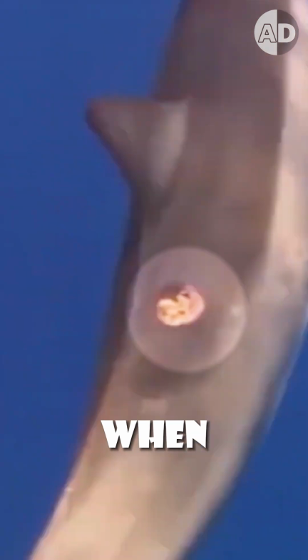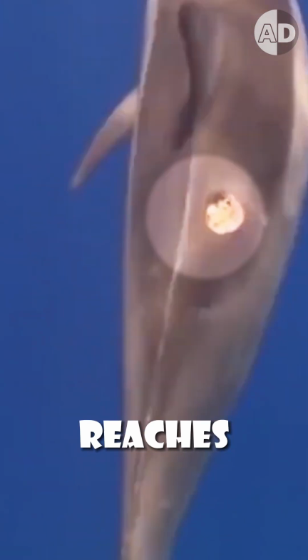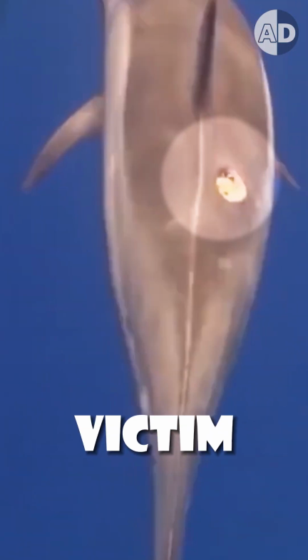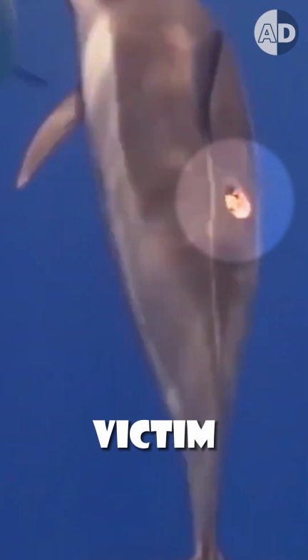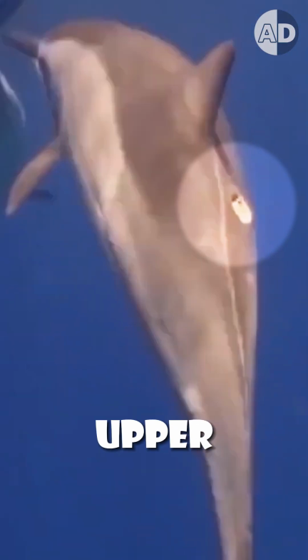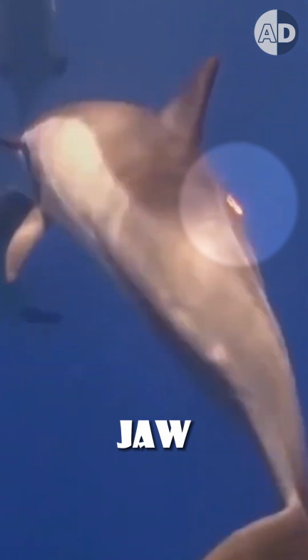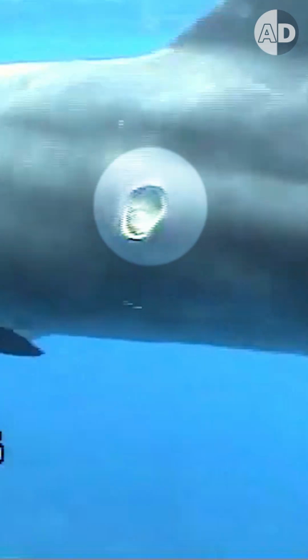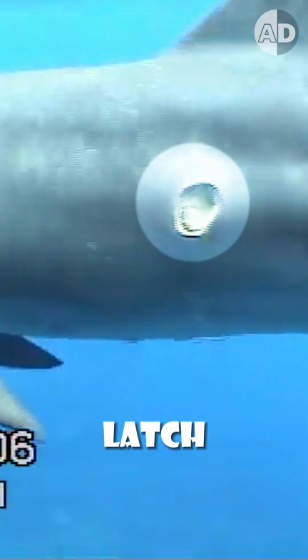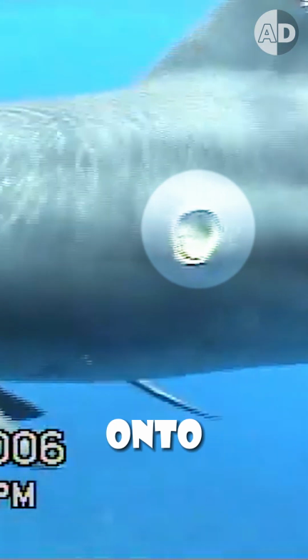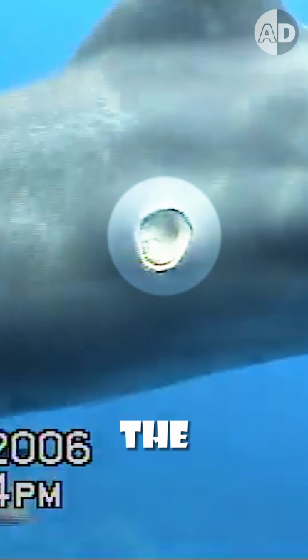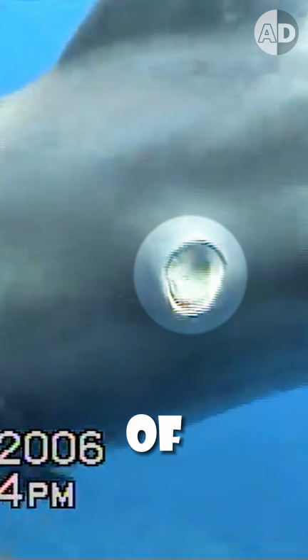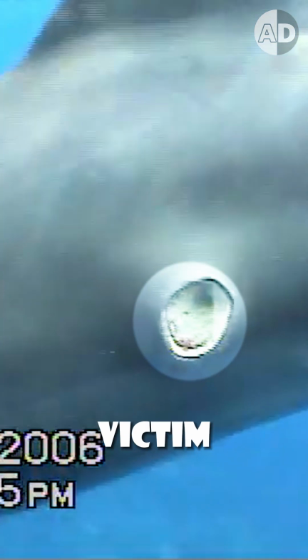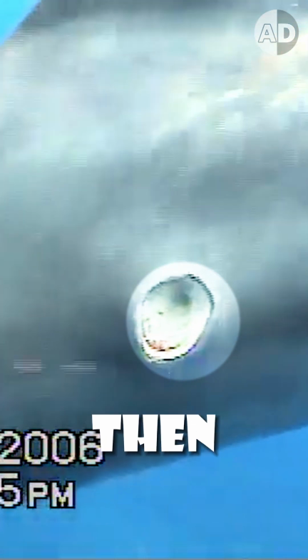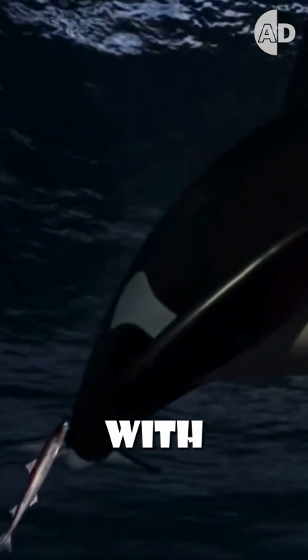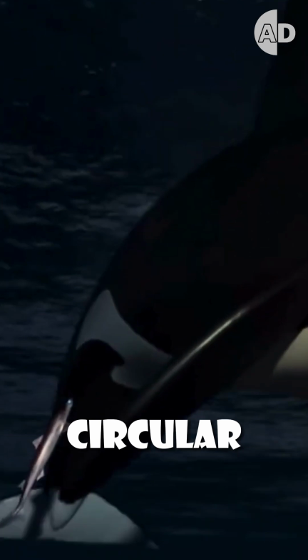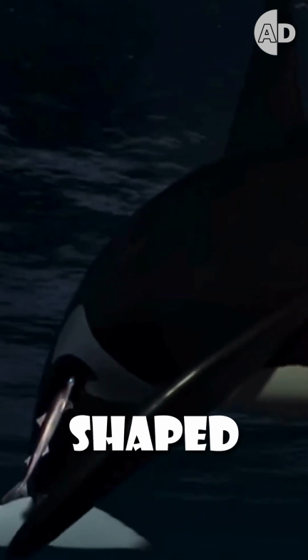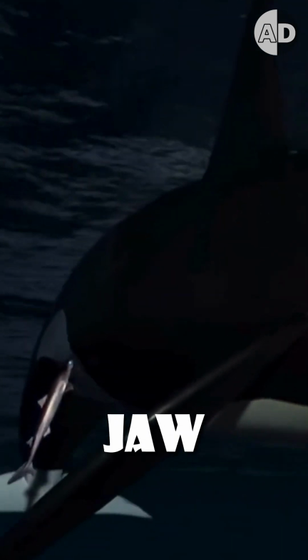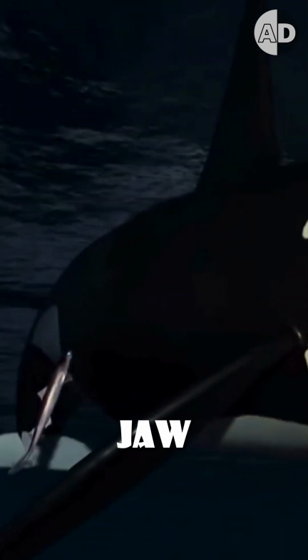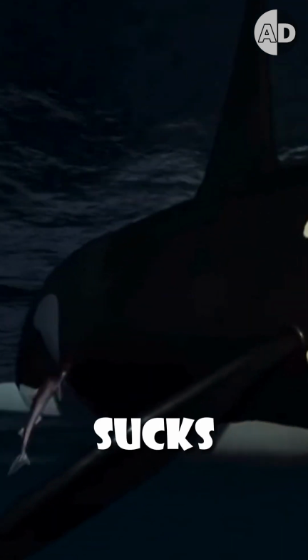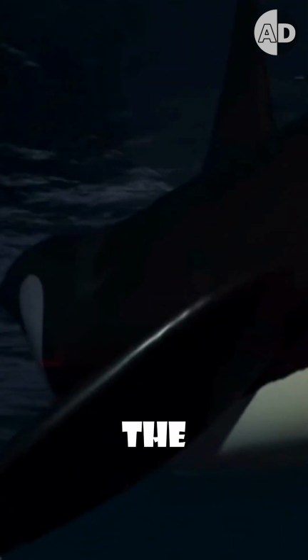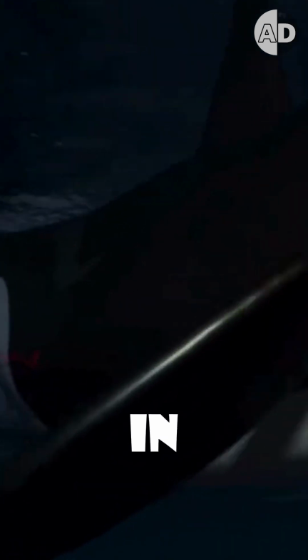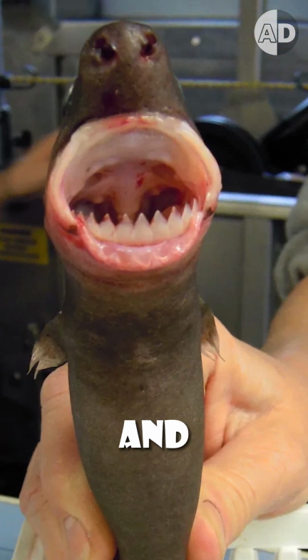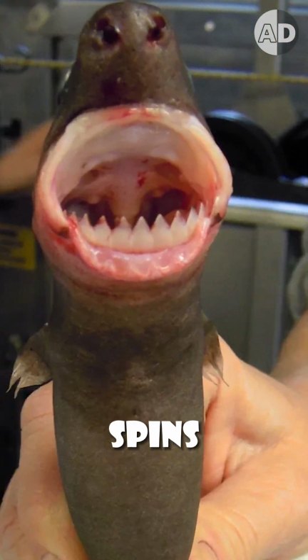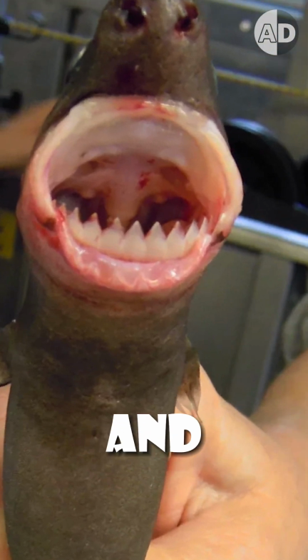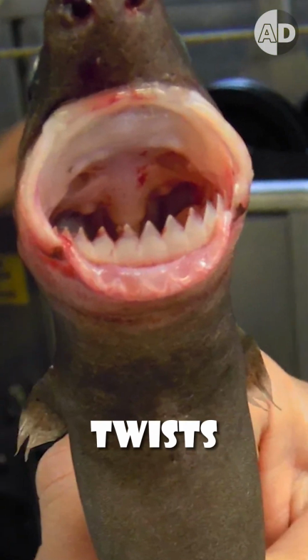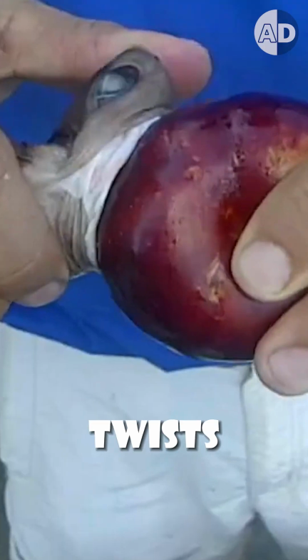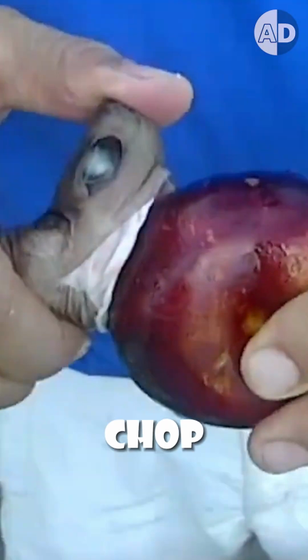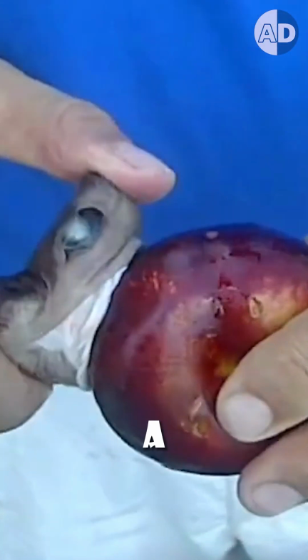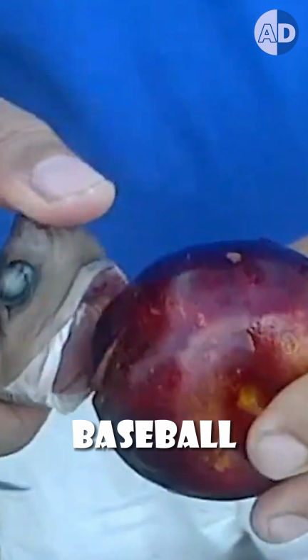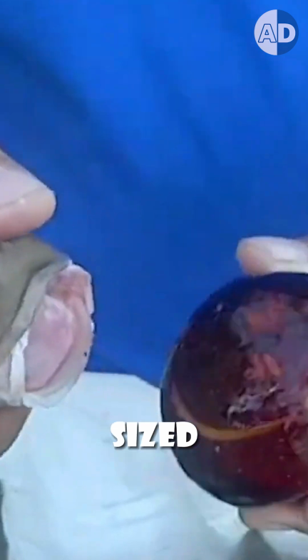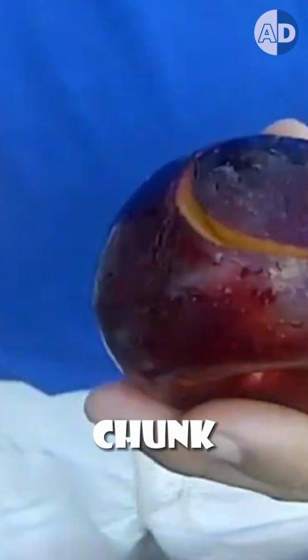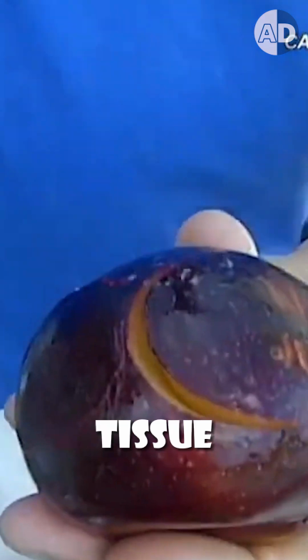When it reaches its victim, the upper jaw teeth help latch onto the skin. Then, with its circular-shaped jaw, it sucks the skin in and spins and twists to chop out a baseball-sized chunk of tissue.